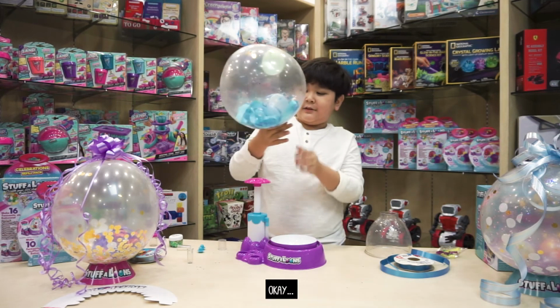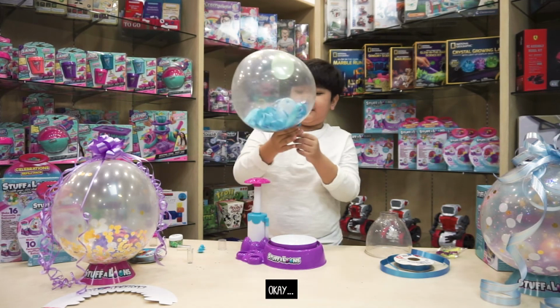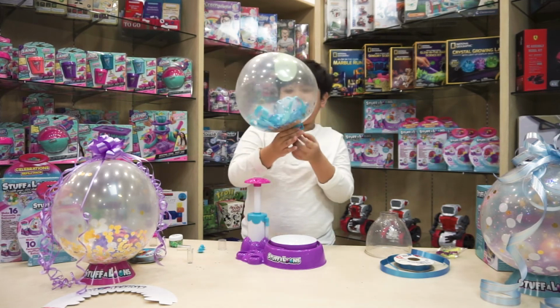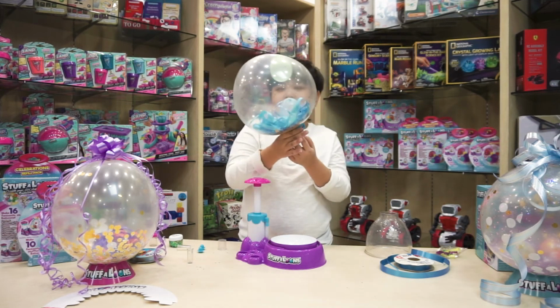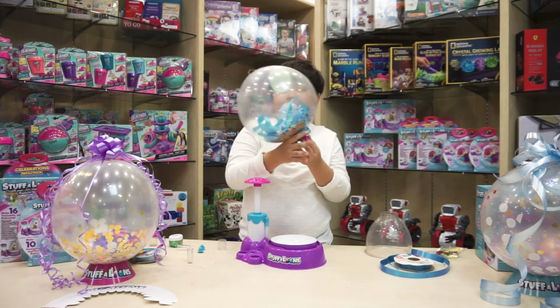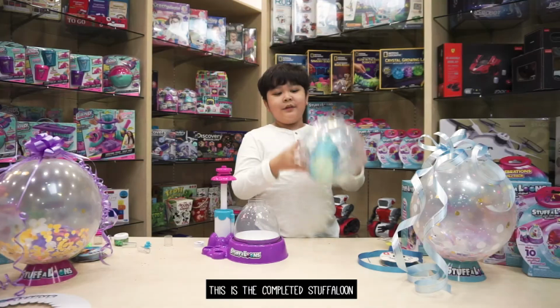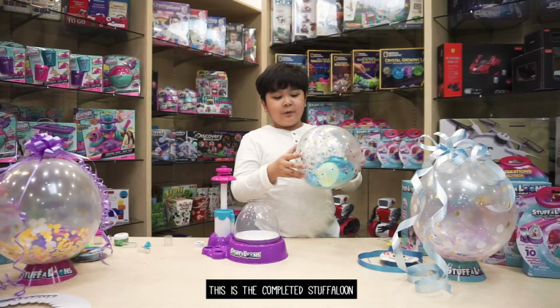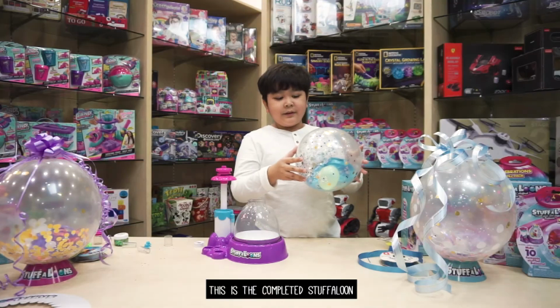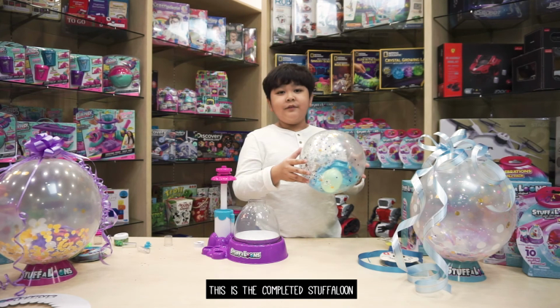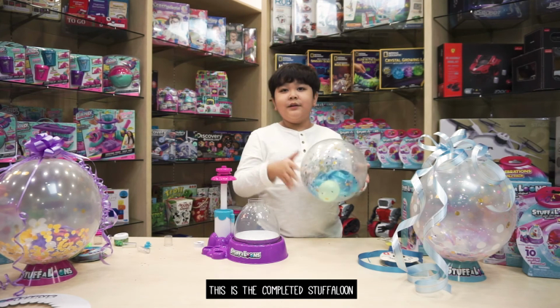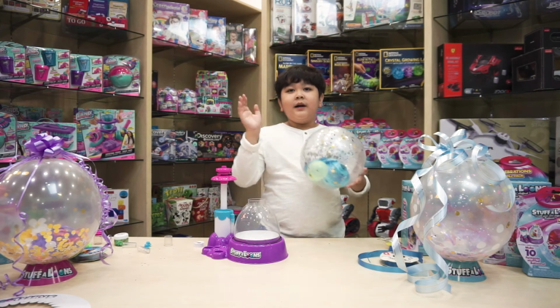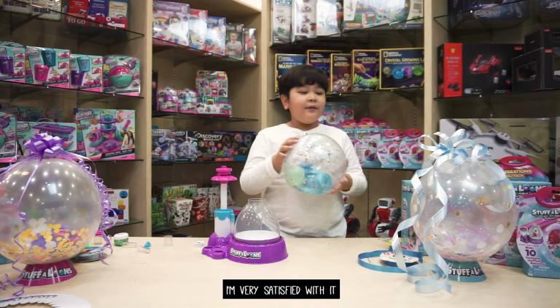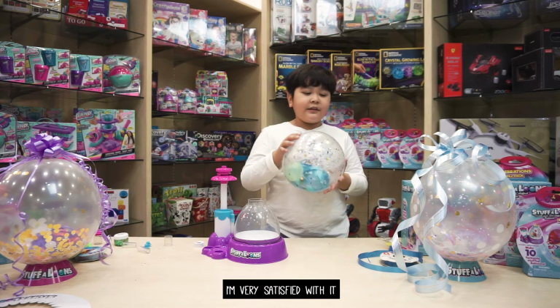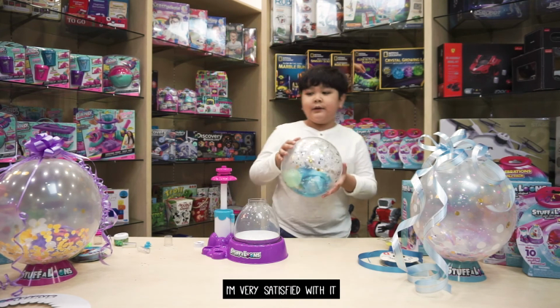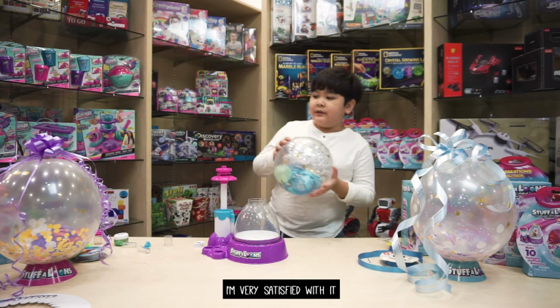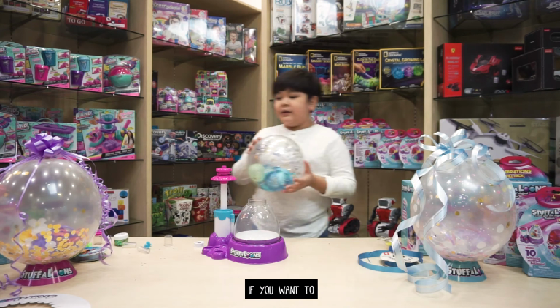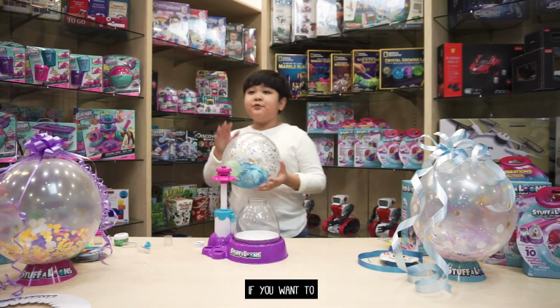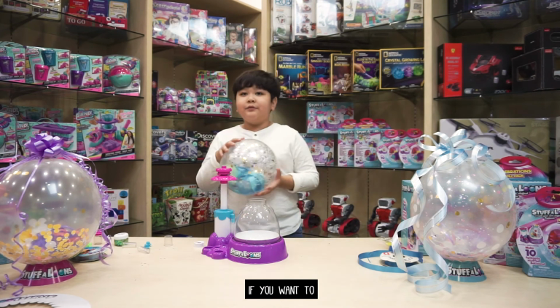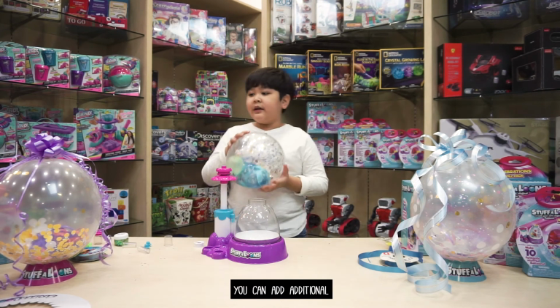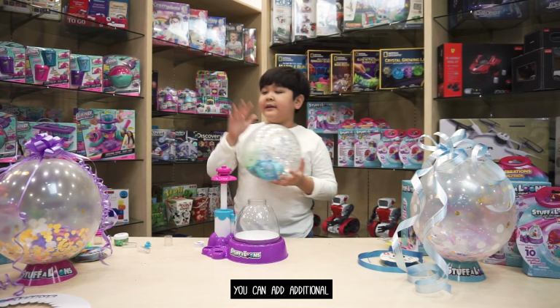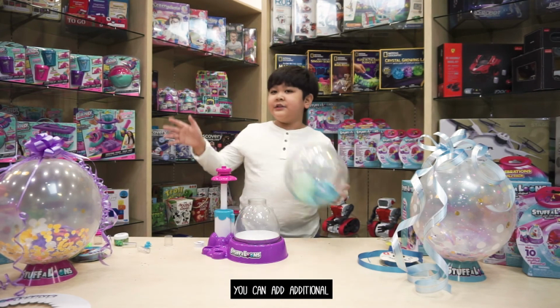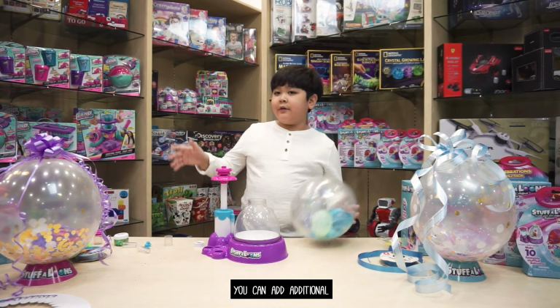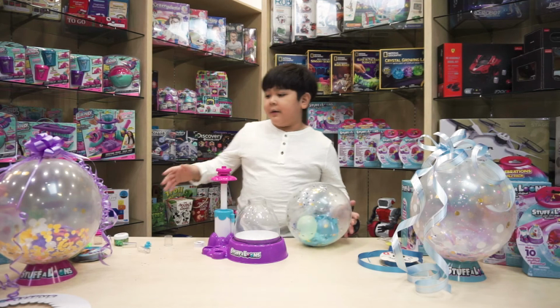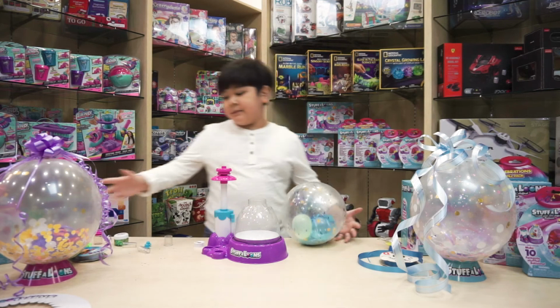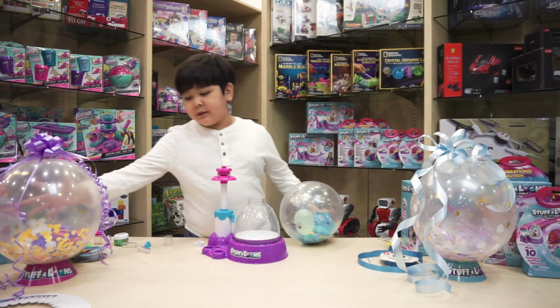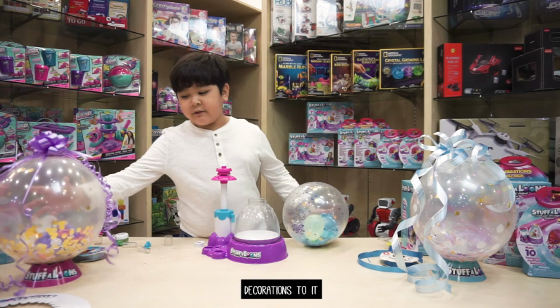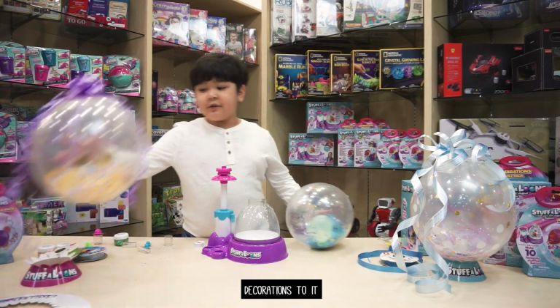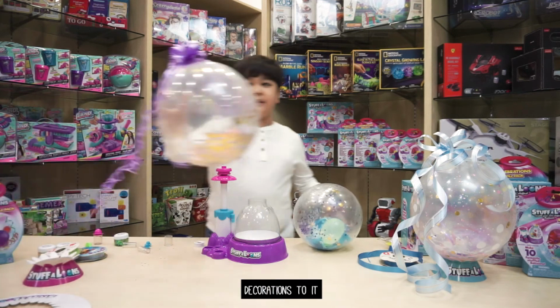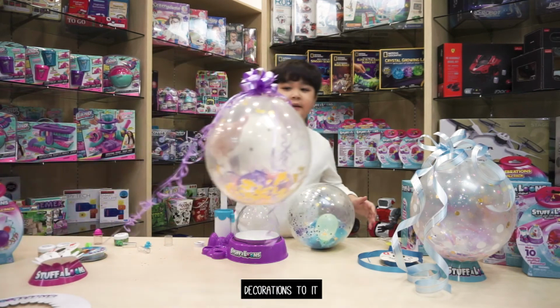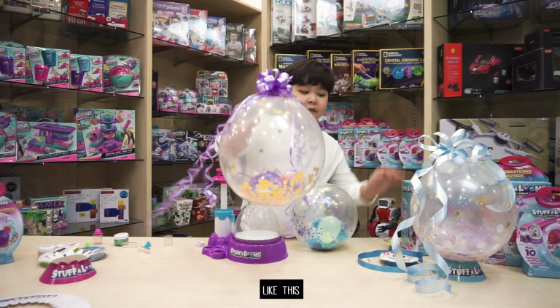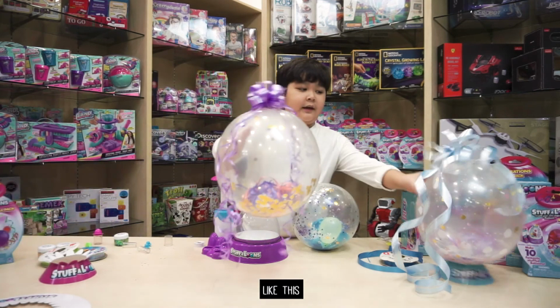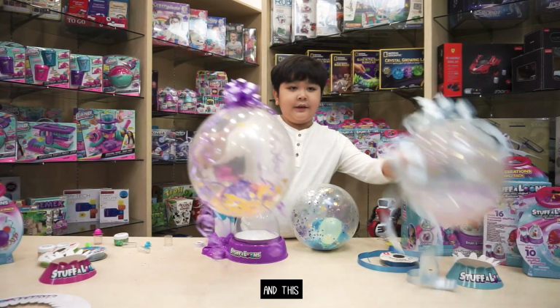This is the completed stuff-a-loon. I'm very satisfied with it. If you want to, you can add additional decorations to it, like this and this.